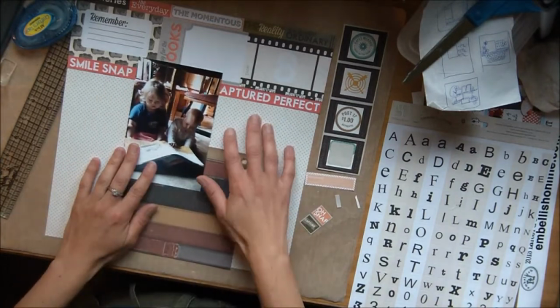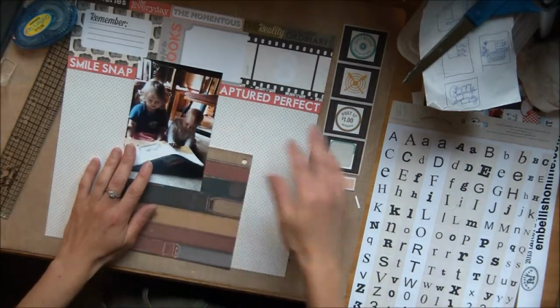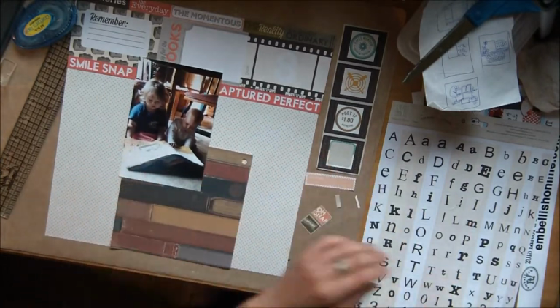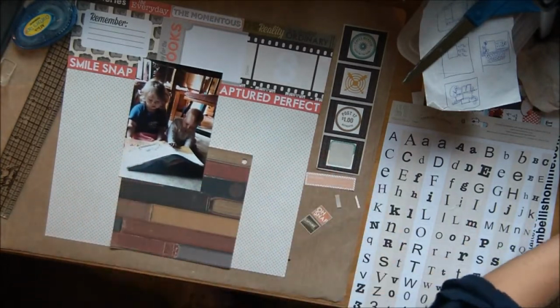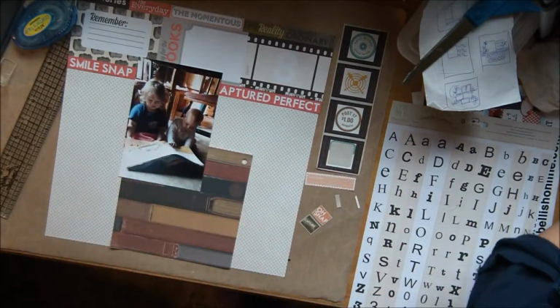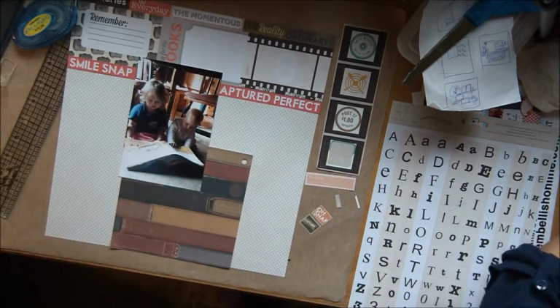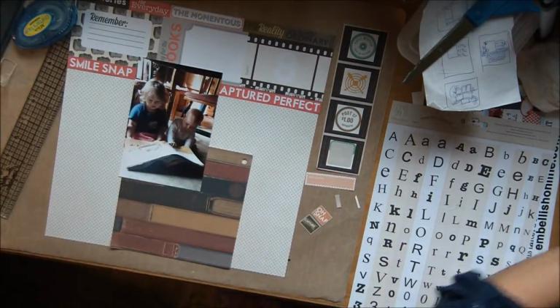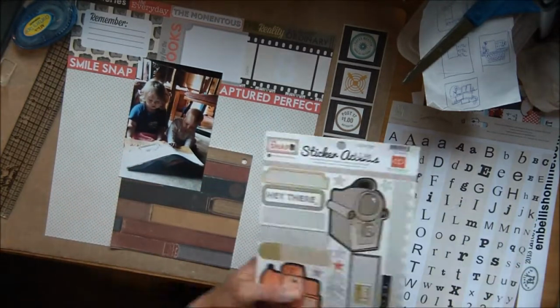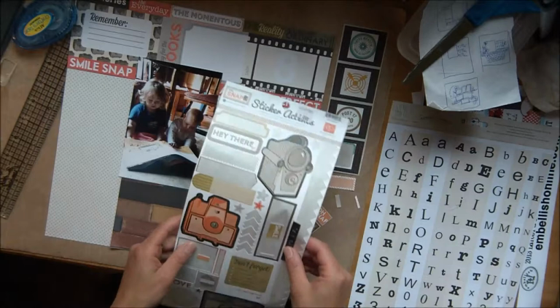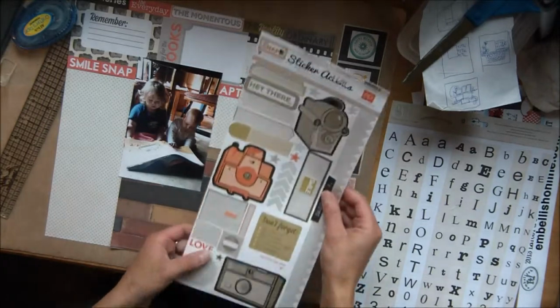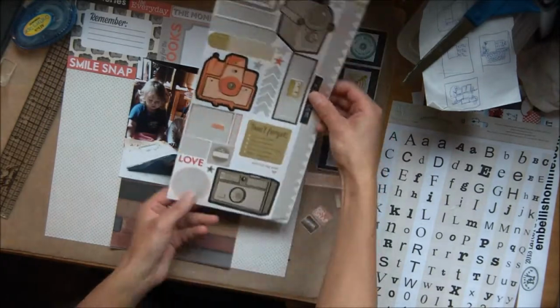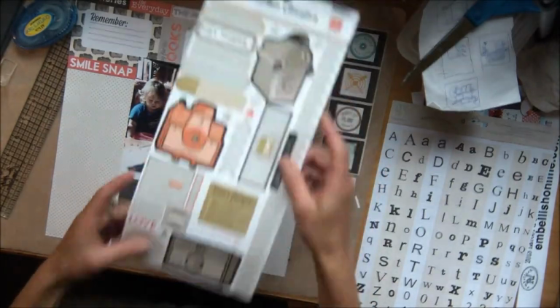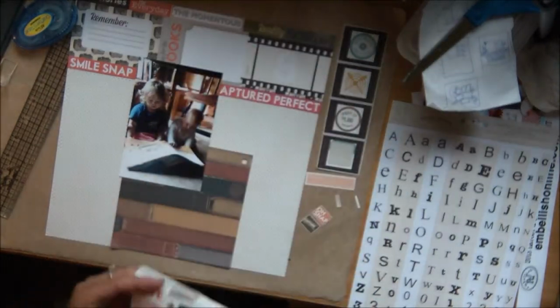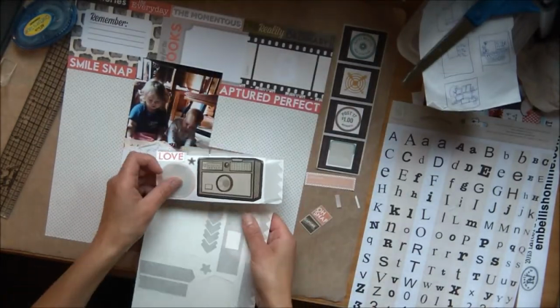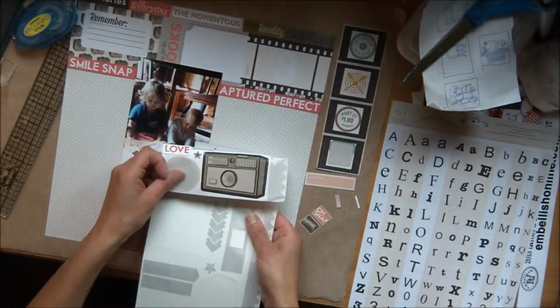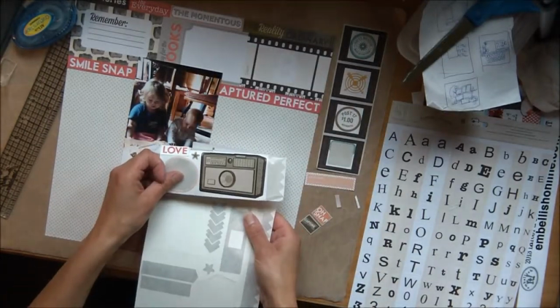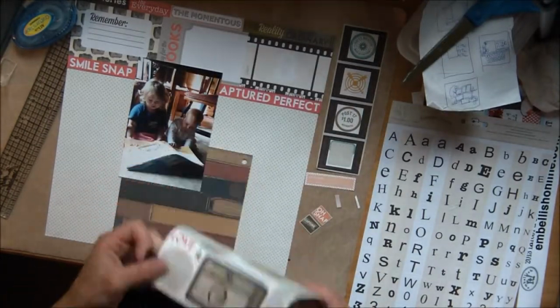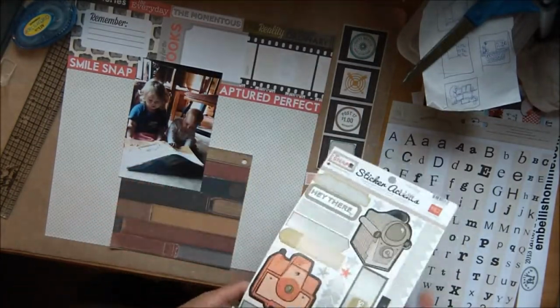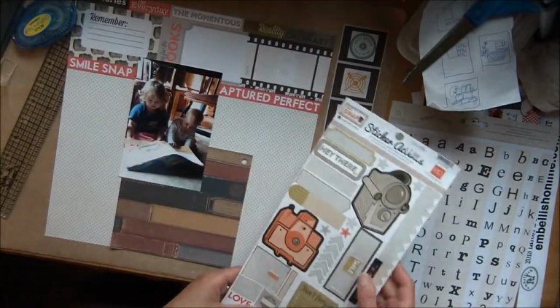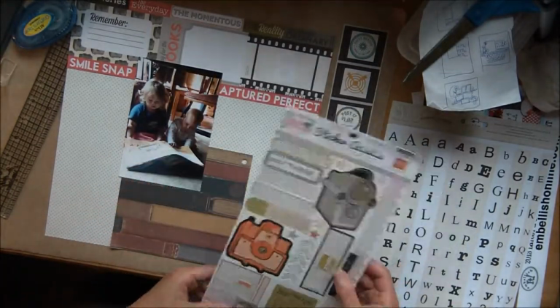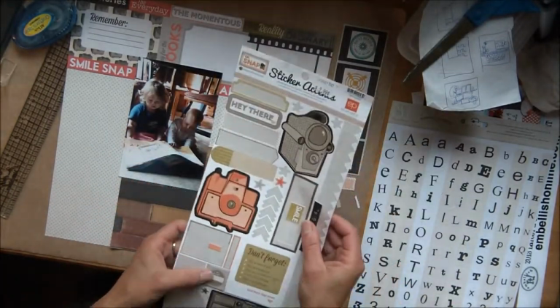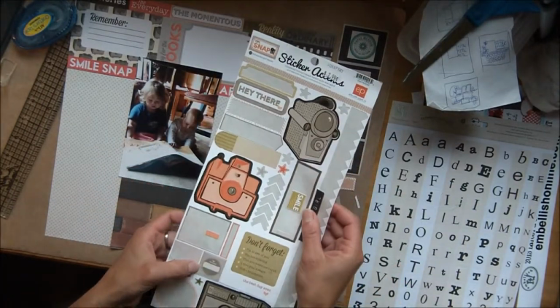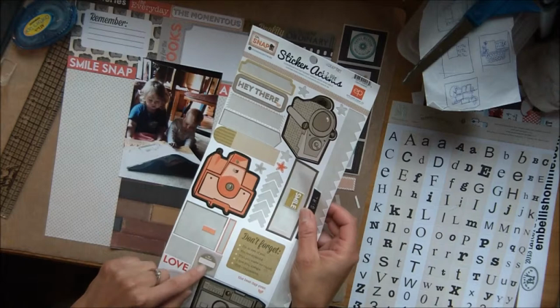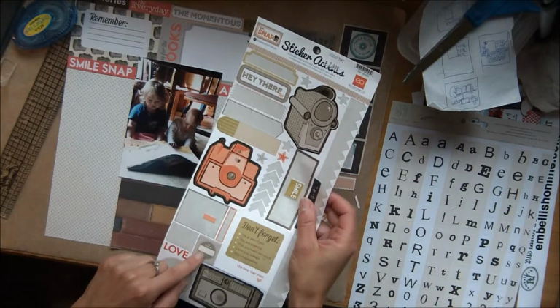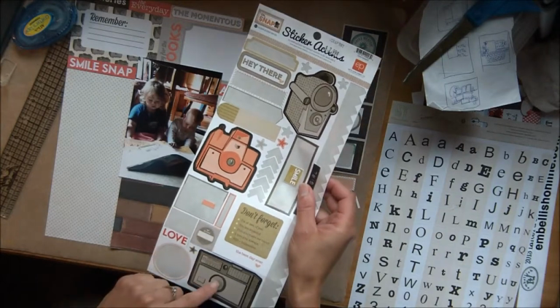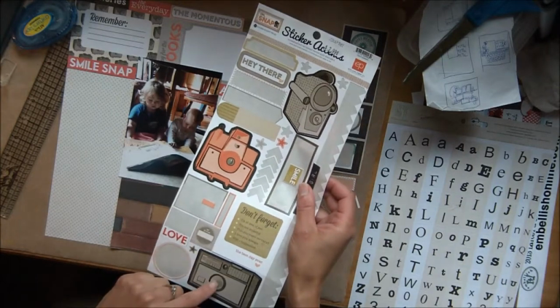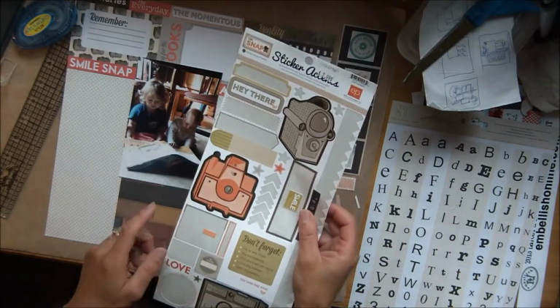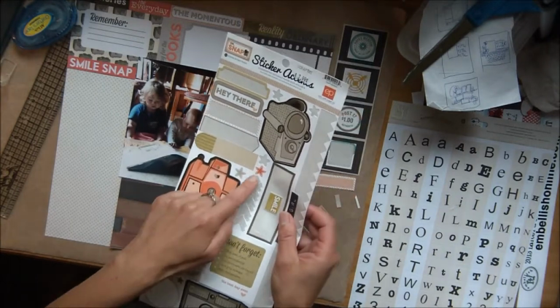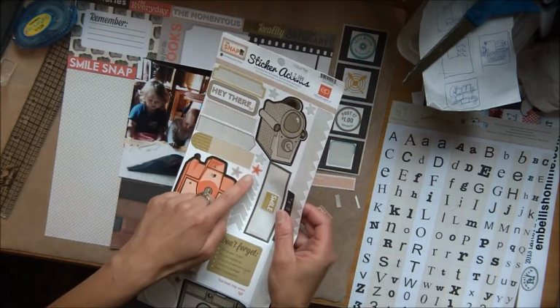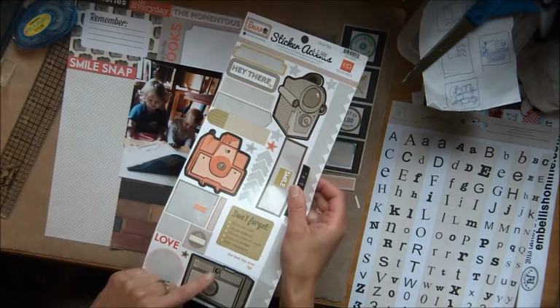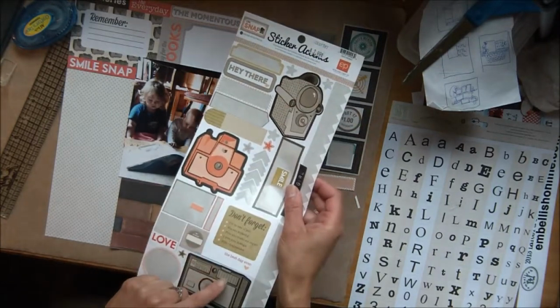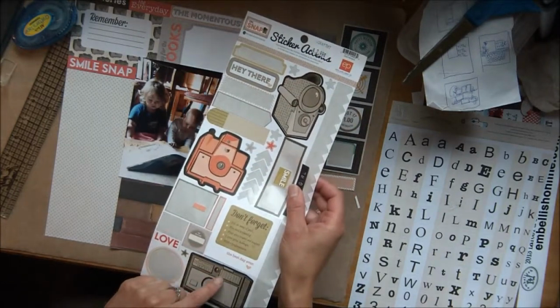So I'm going to start with looking at the stickers that came with the page and I really want to use one of these cameras. I could use some stickers to even further embellish the camera face, like maybe put a star over the lens cap or something like that.